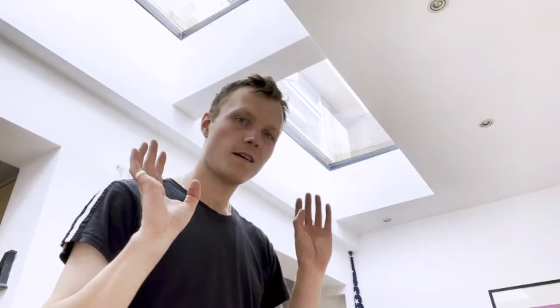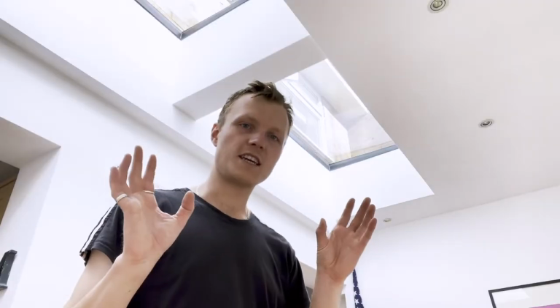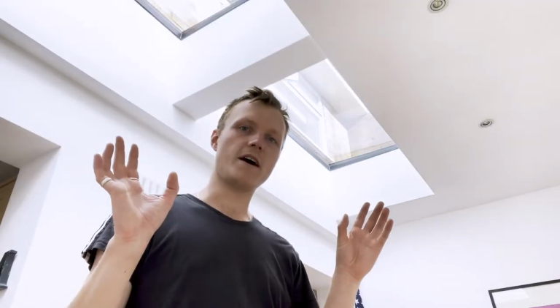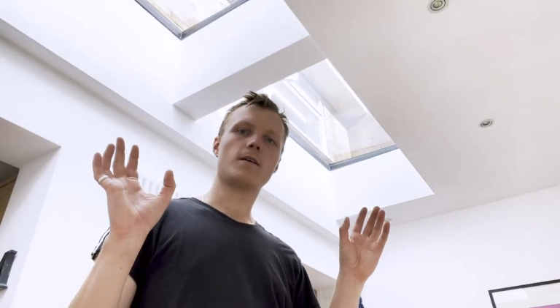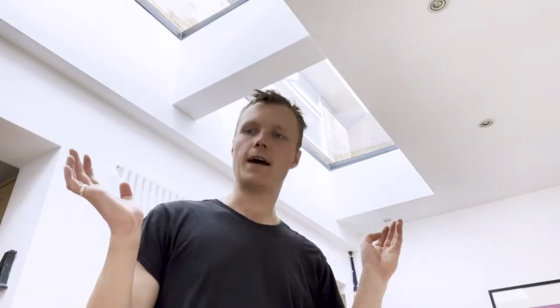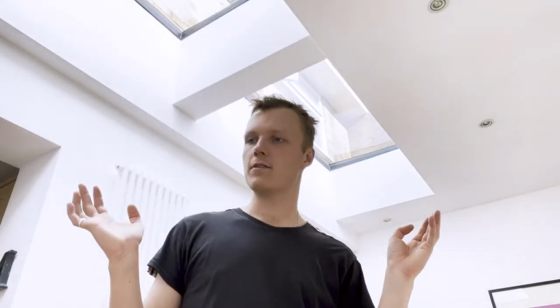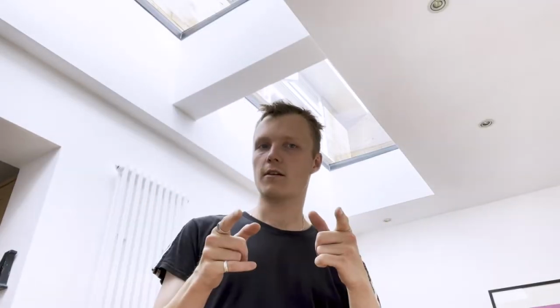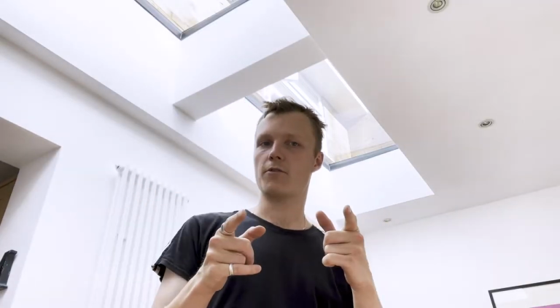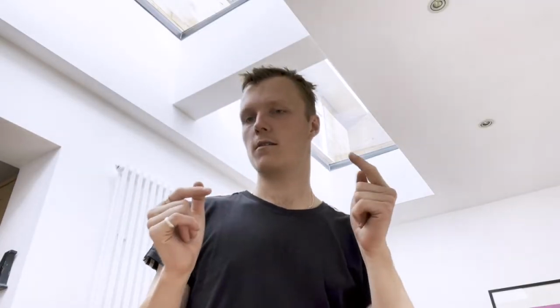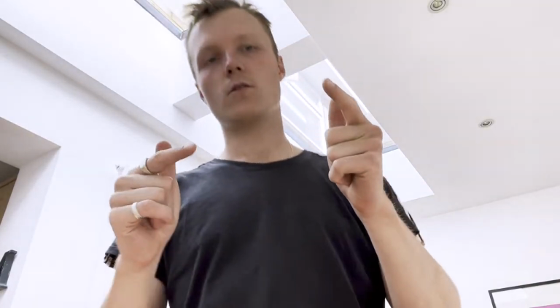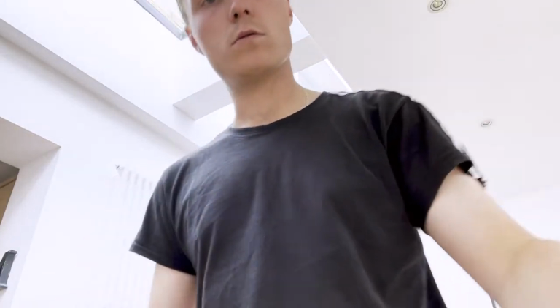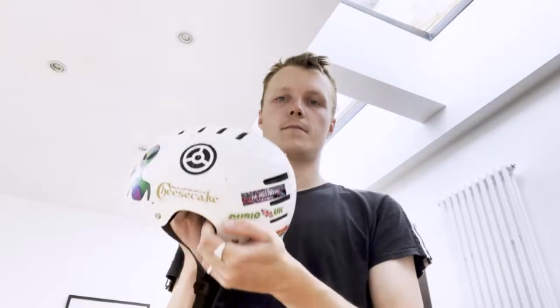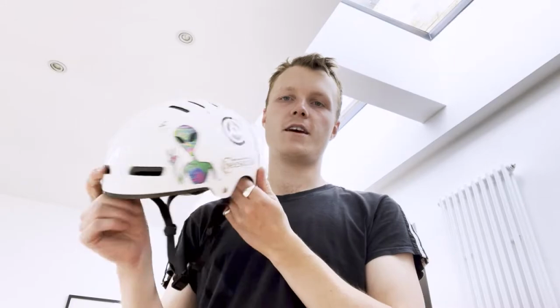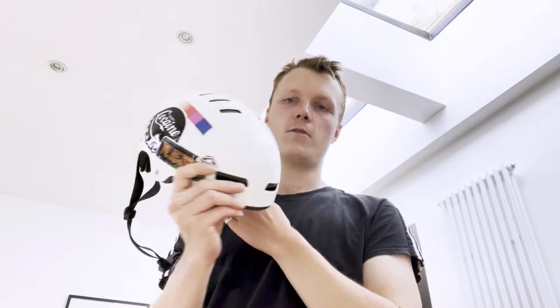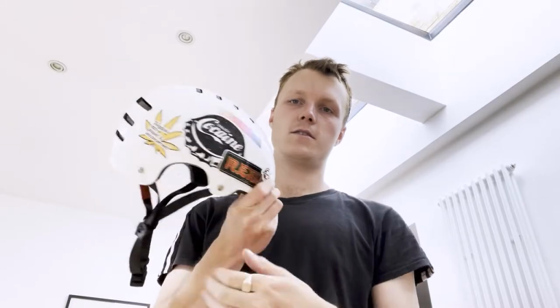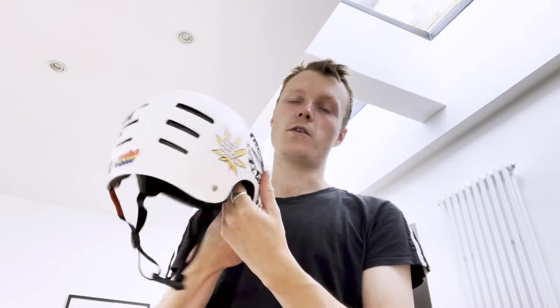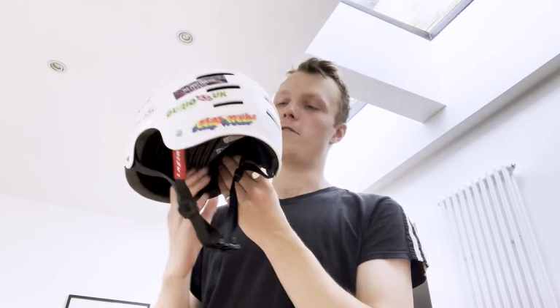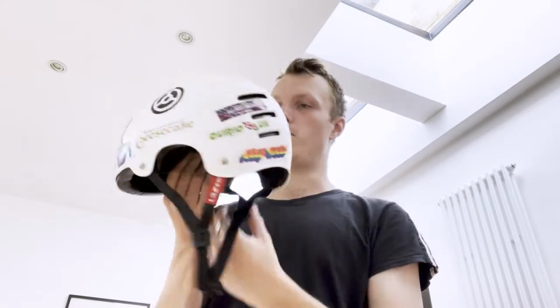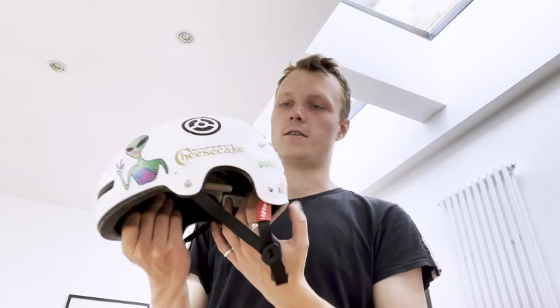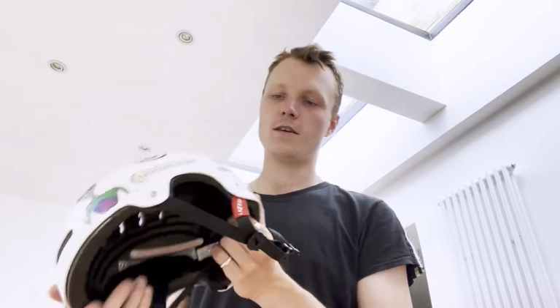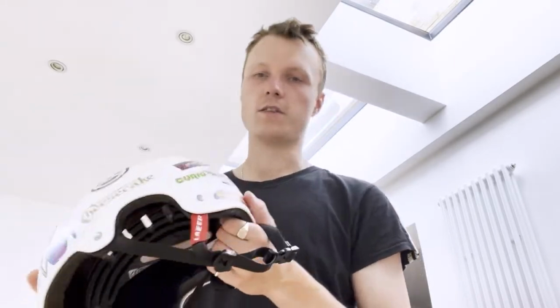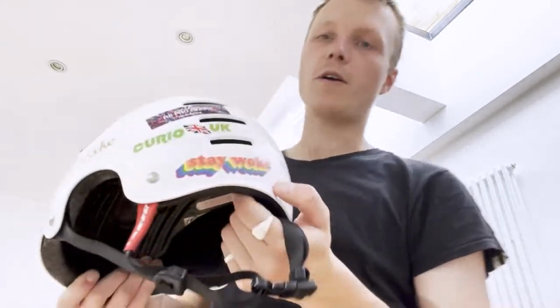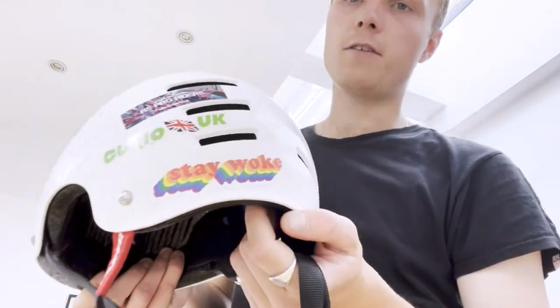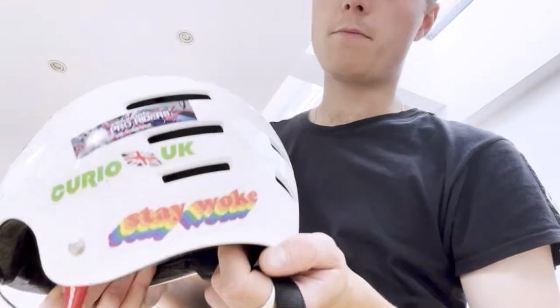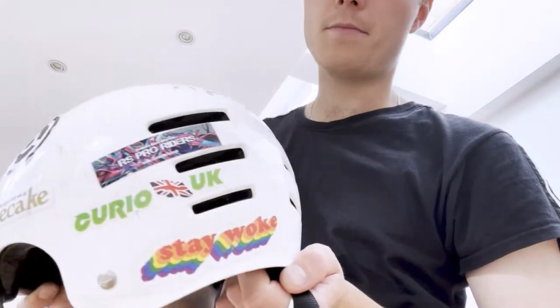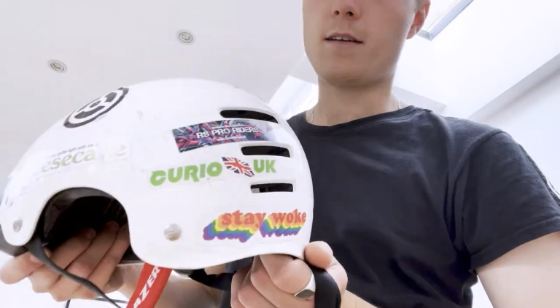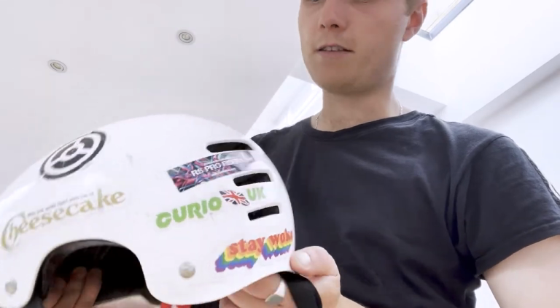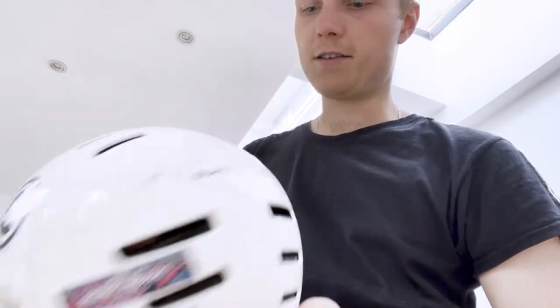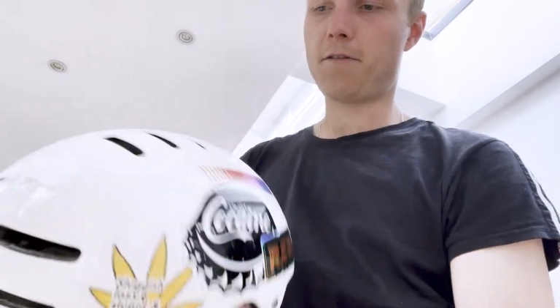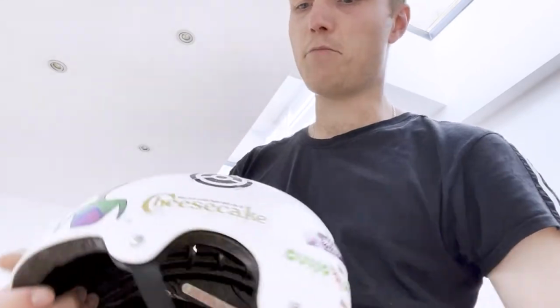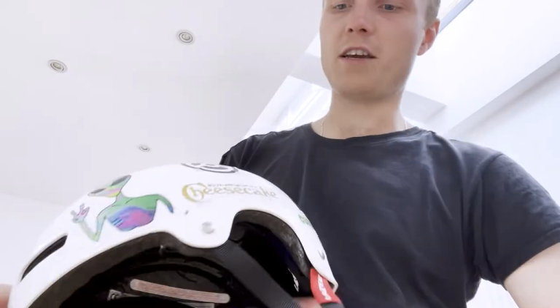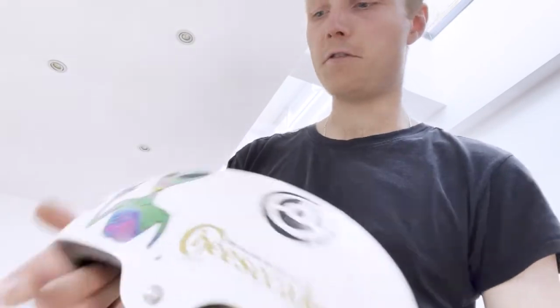I'm going to stick them up on my helmet and you're coming with me. Here's the helmet in question. It's already got a few Redbubble stickers.